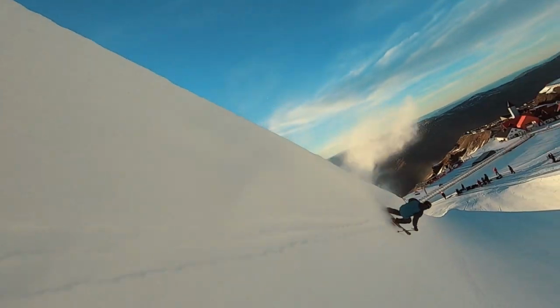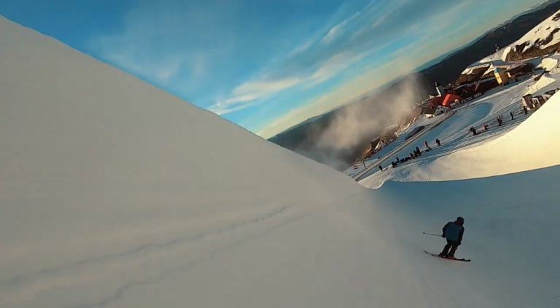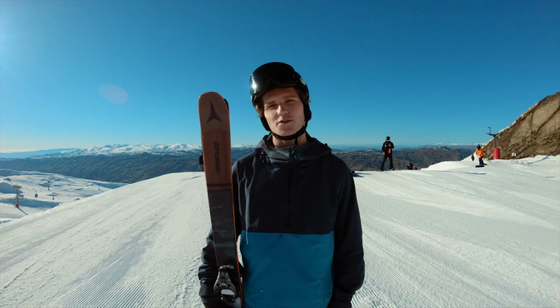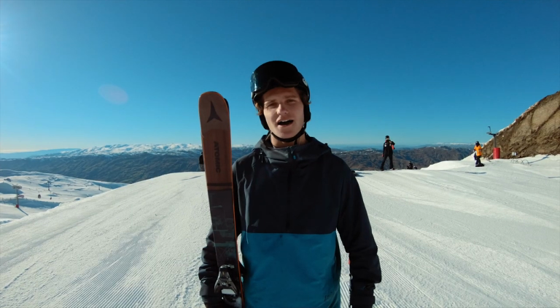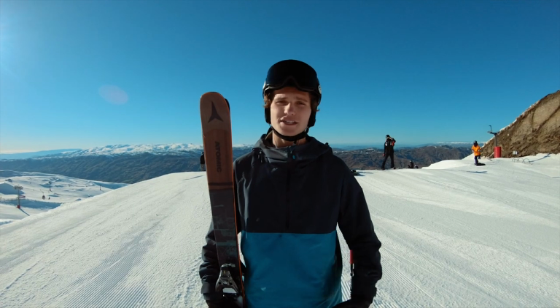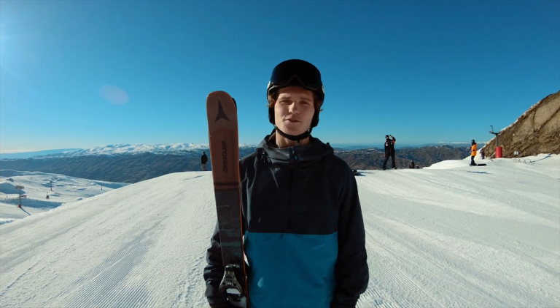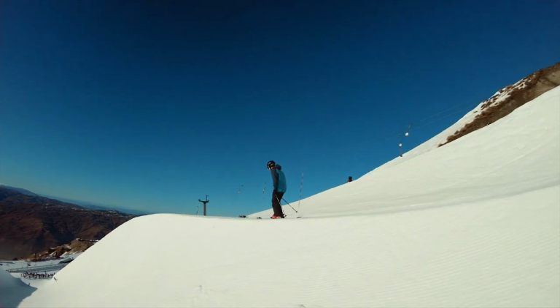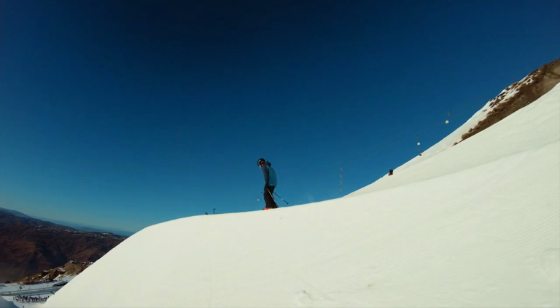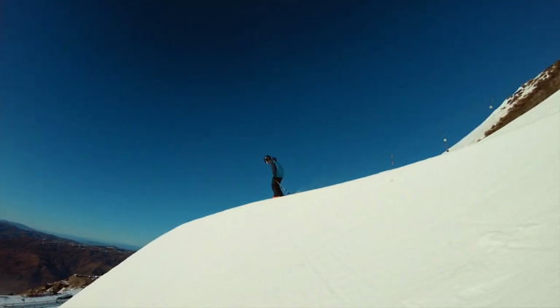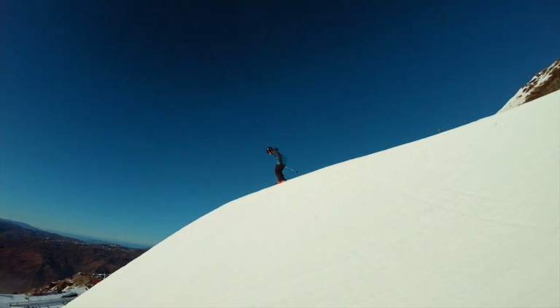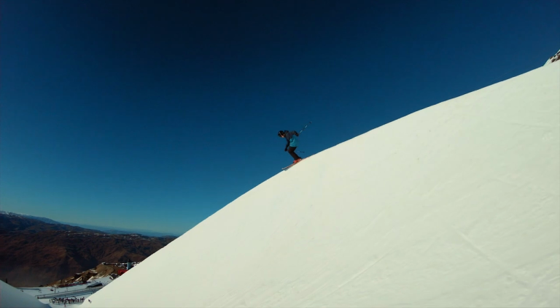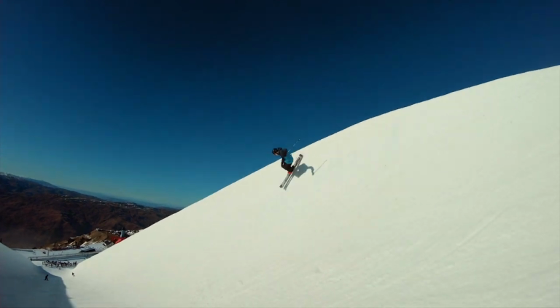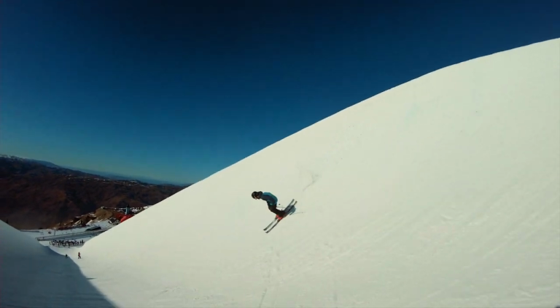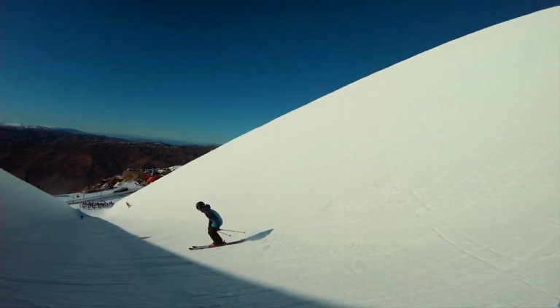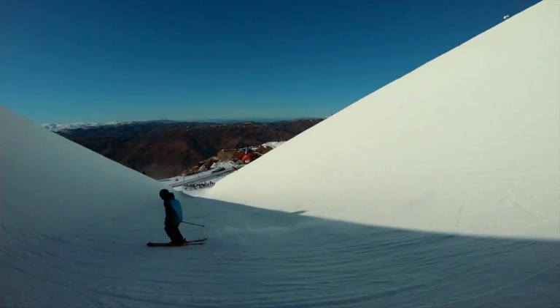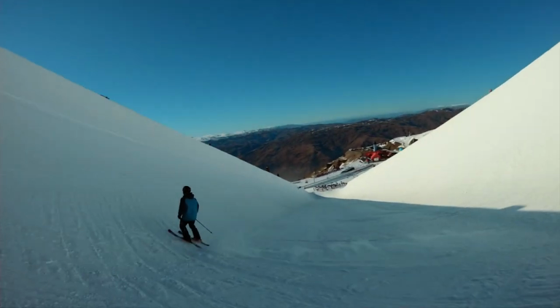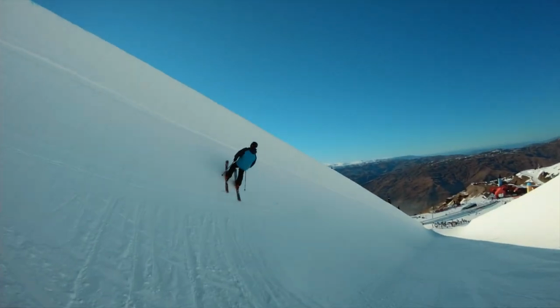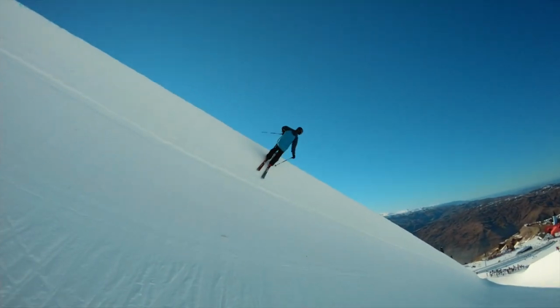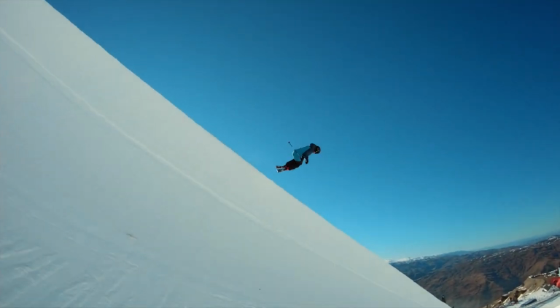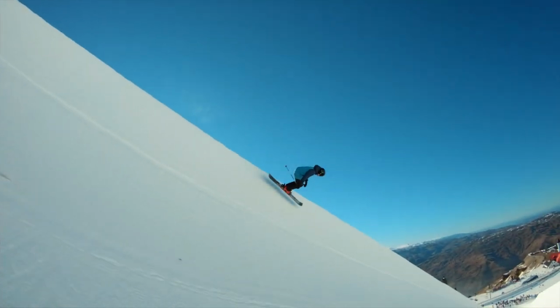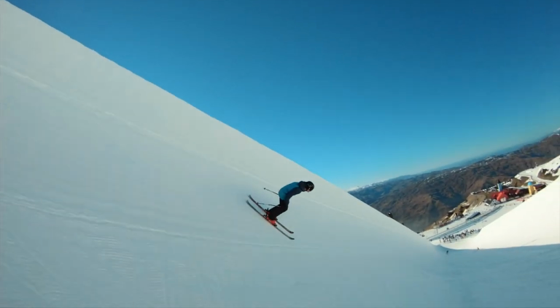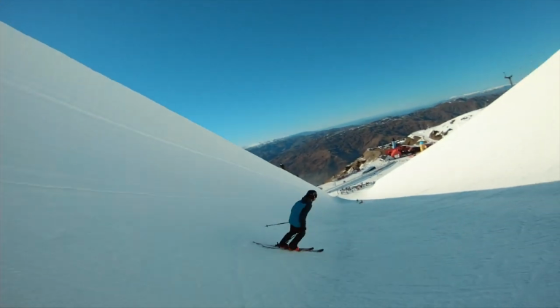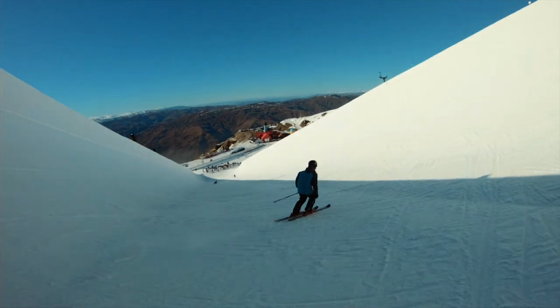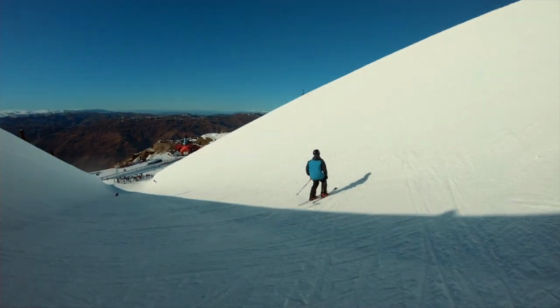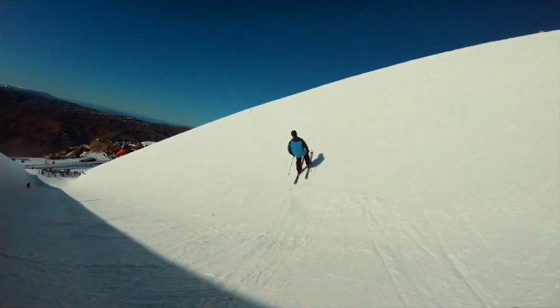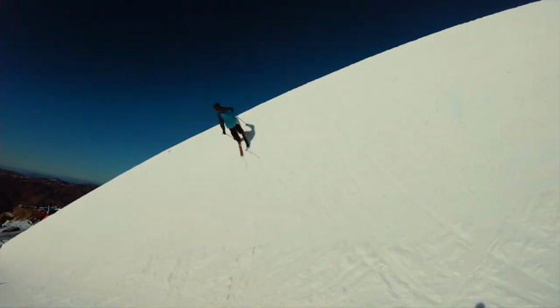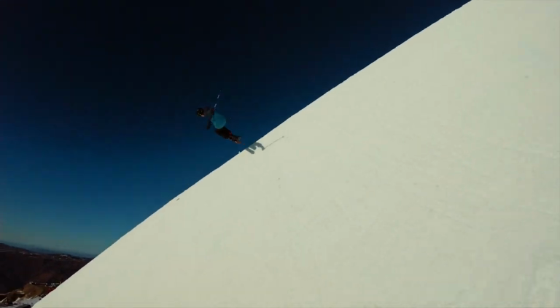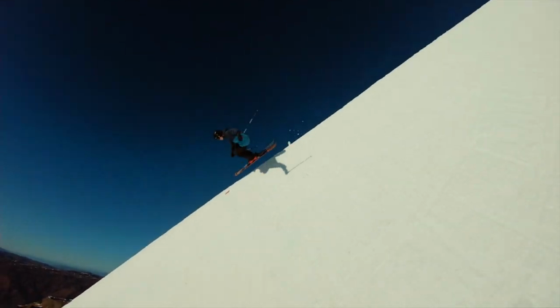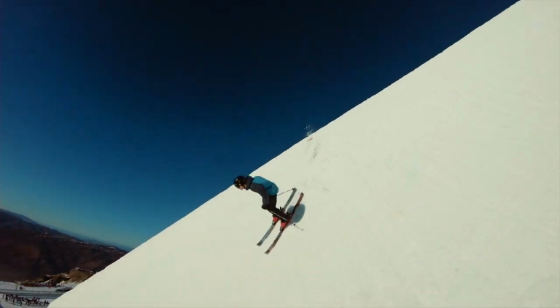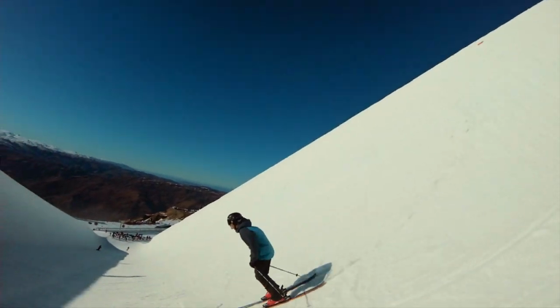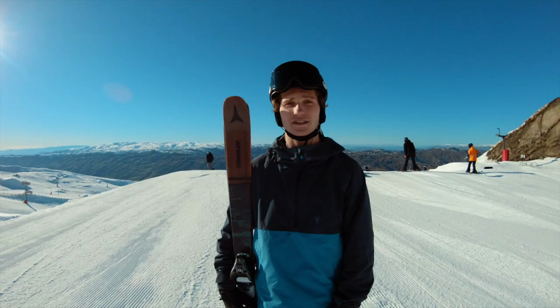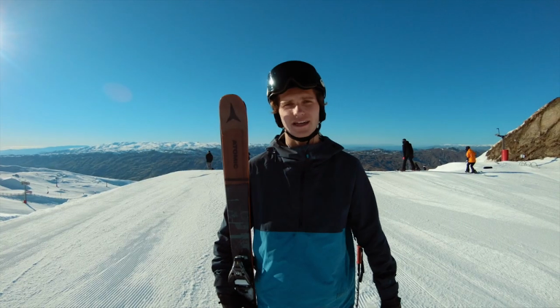First, we're going to talk about line. When you're skiing through the pipe, line is the most important thing. We're going to have a really steady line — we're not going to cut down the pipe or up the pipe. We're going to ski straight across from where we land and go straight up the wall into our hit.